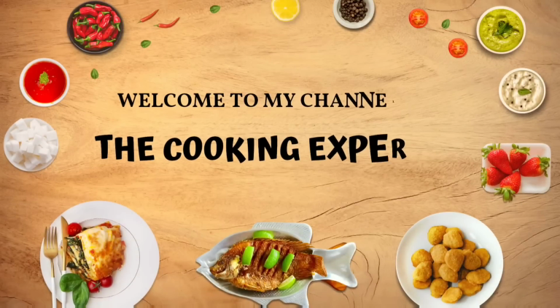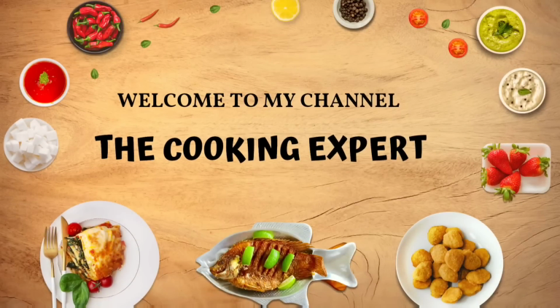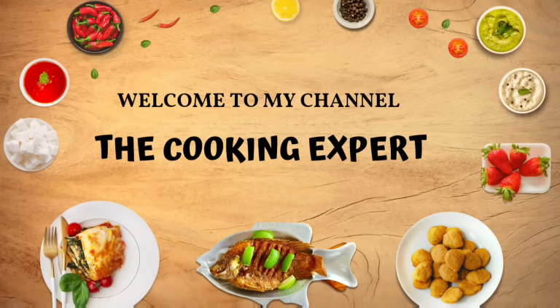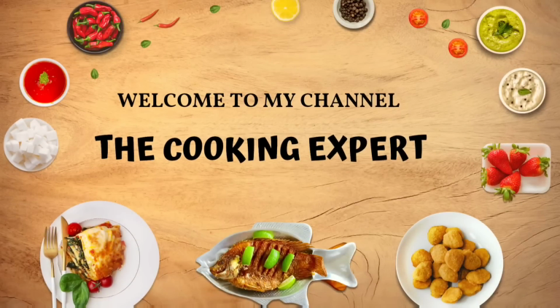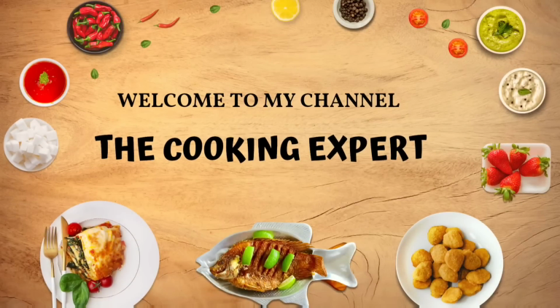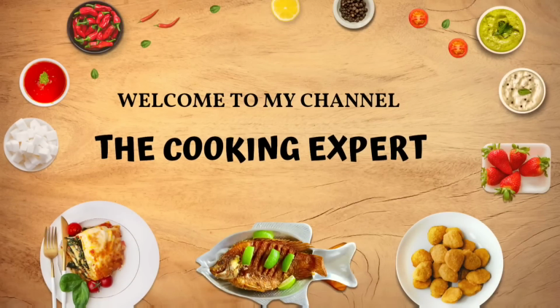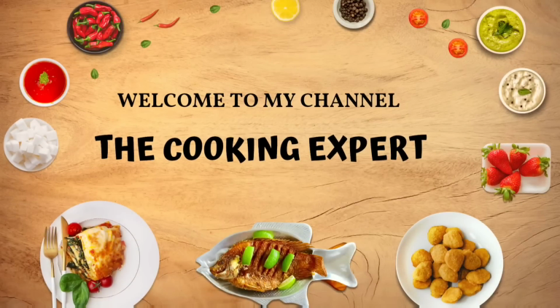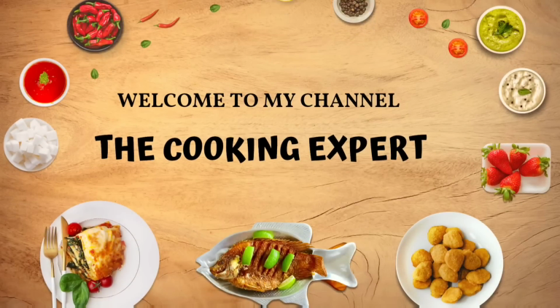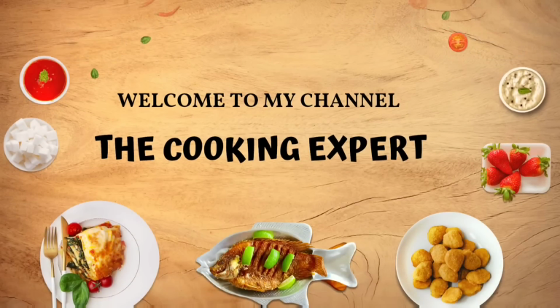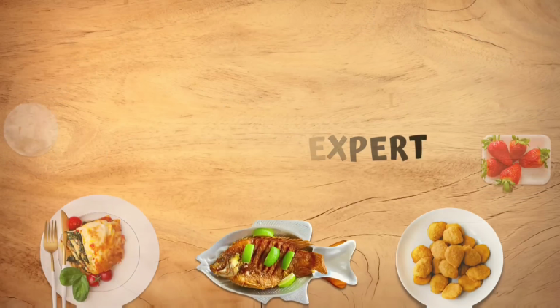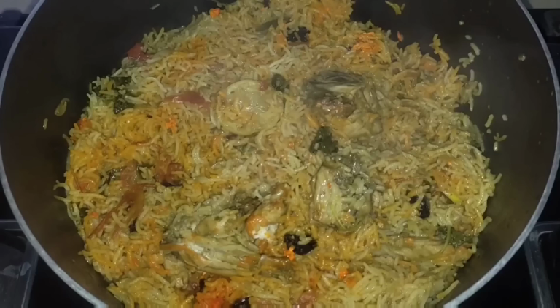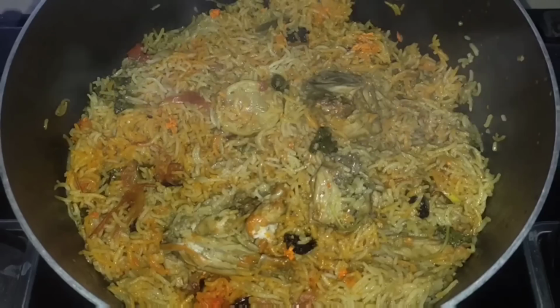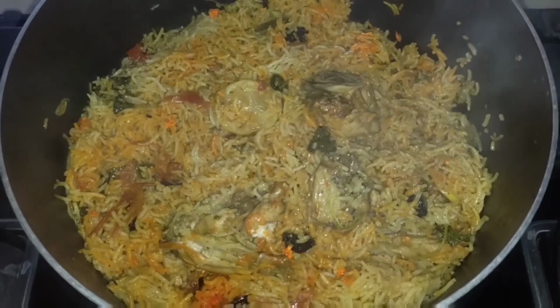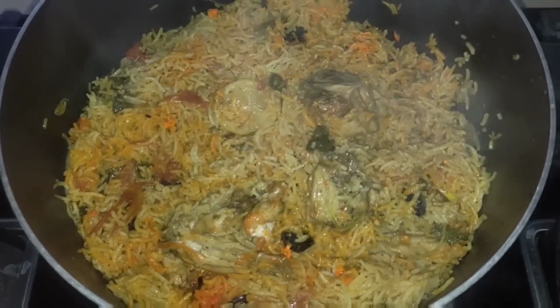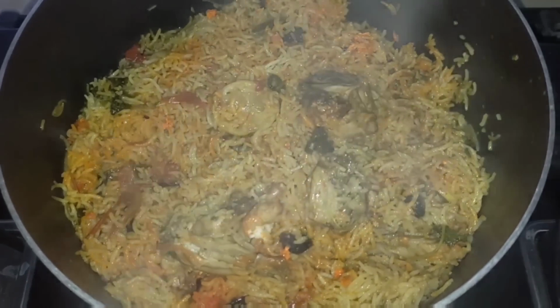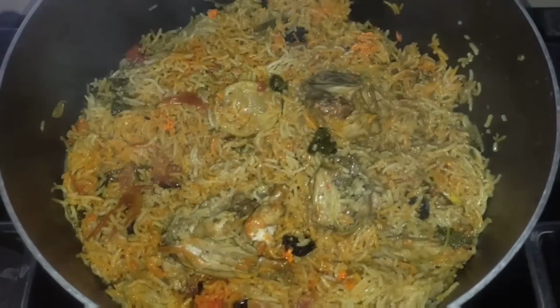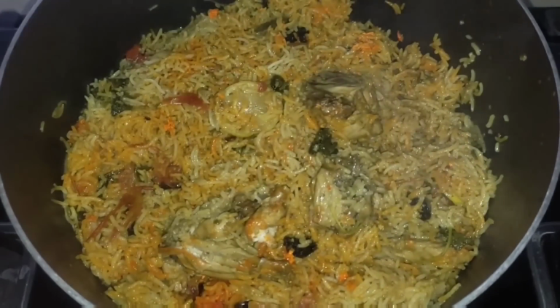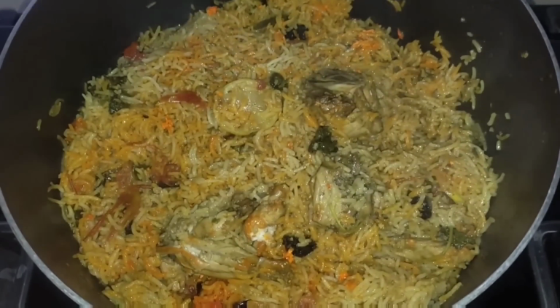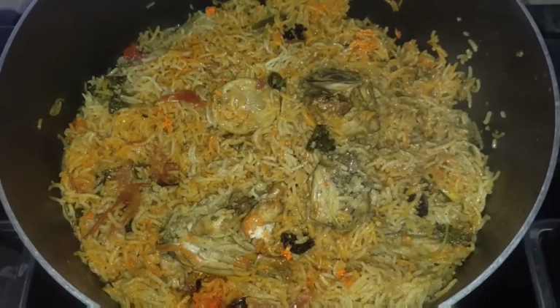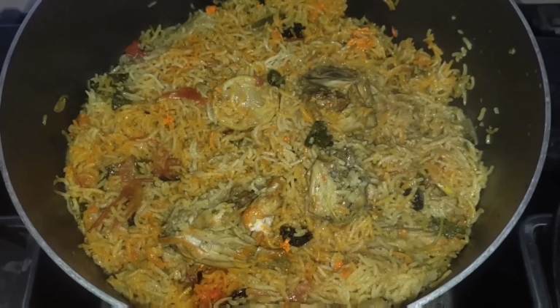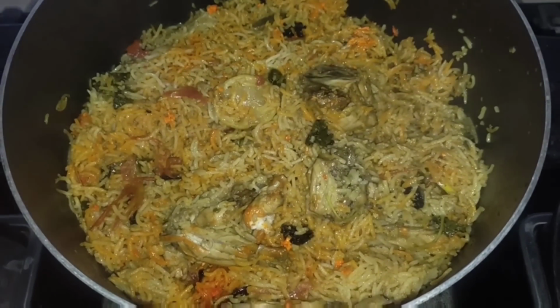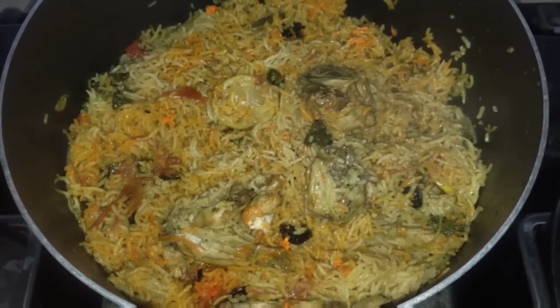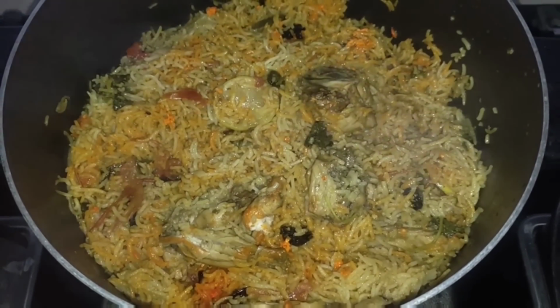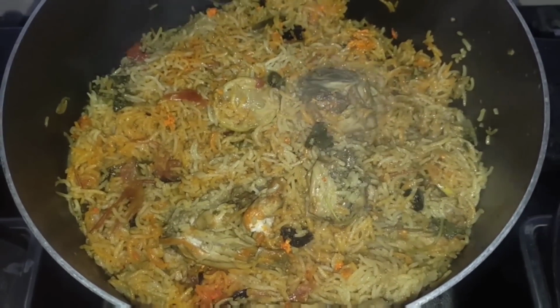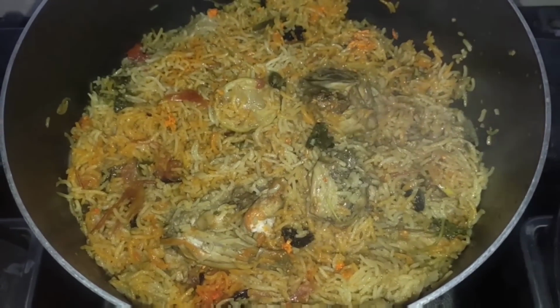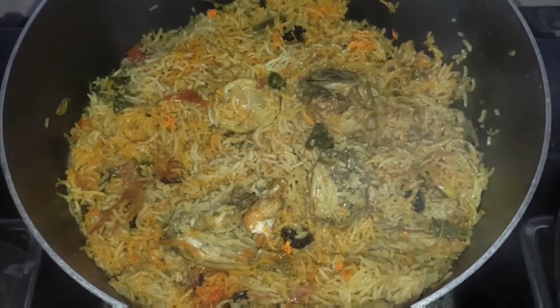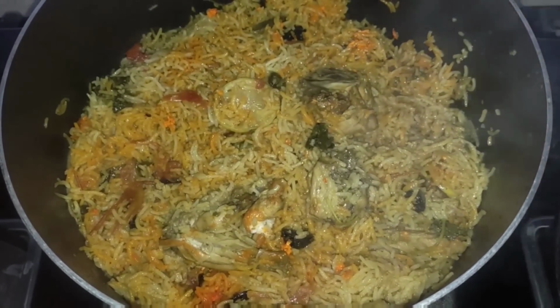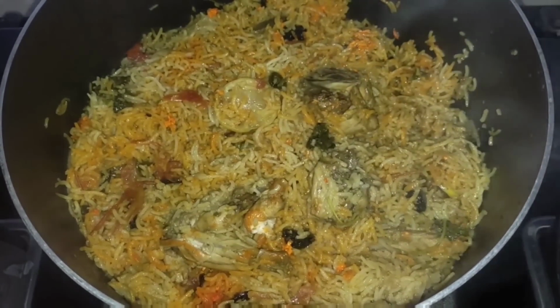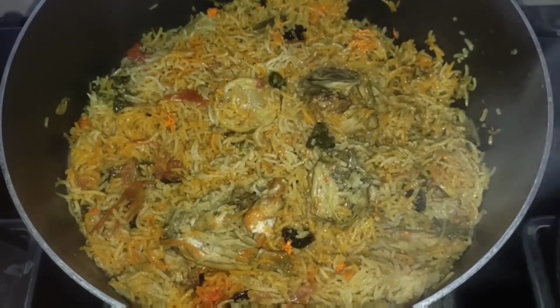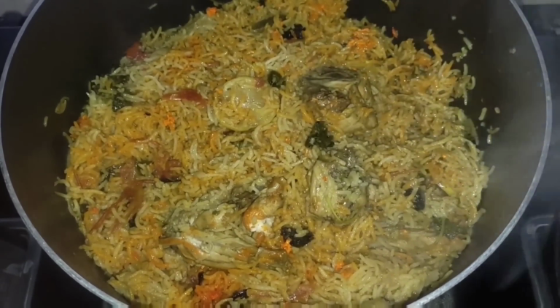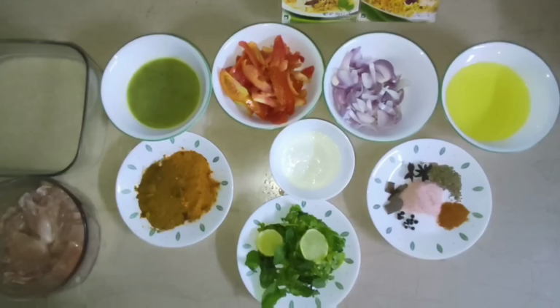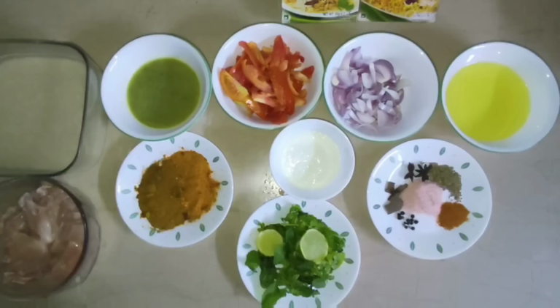Assalamu alaikum to all my viewers. Hope you all are fine. We are going to make a very nice dish. Let's move to the ingredients.